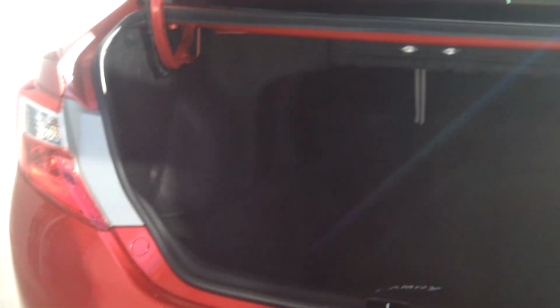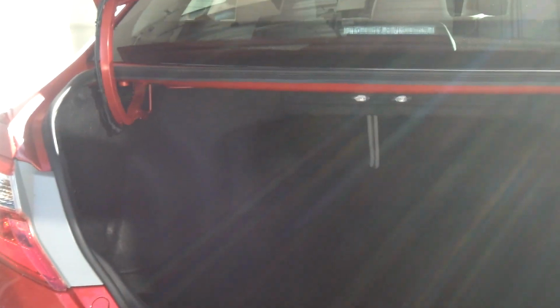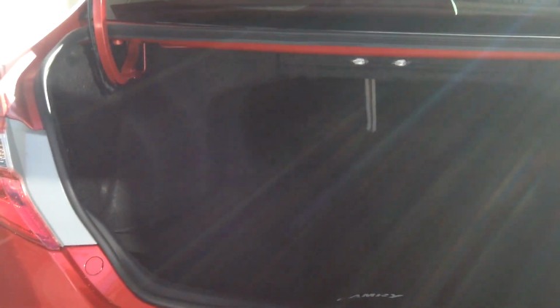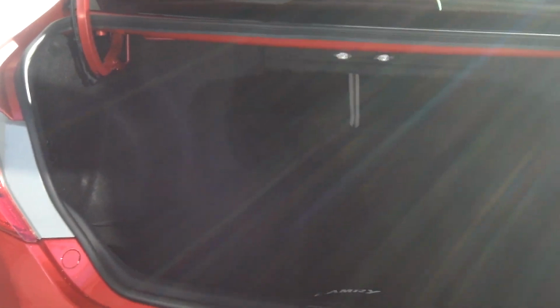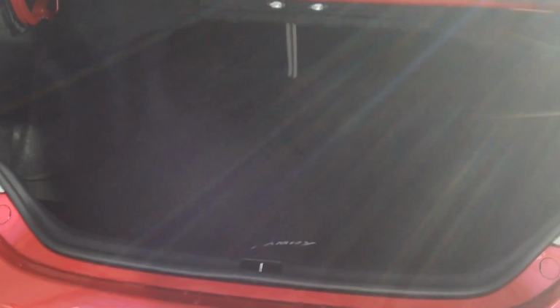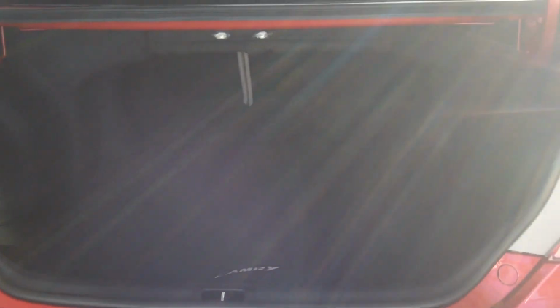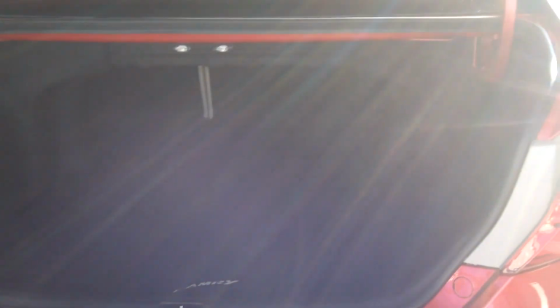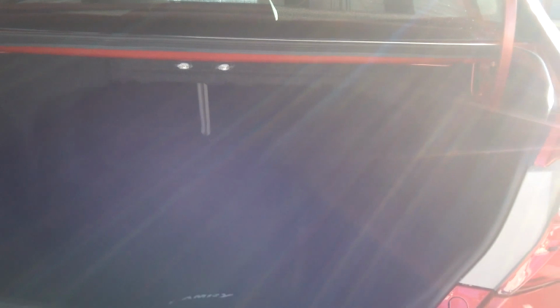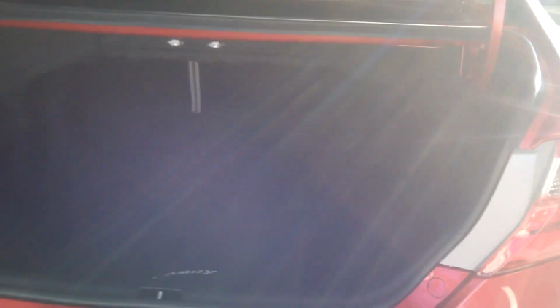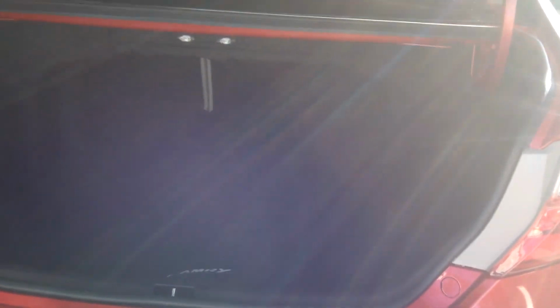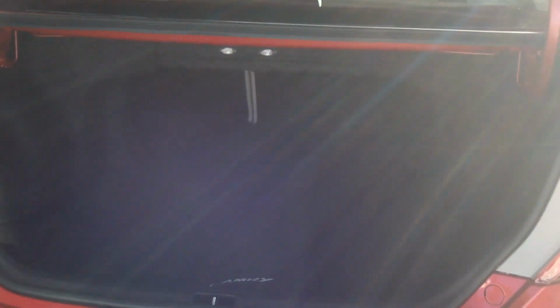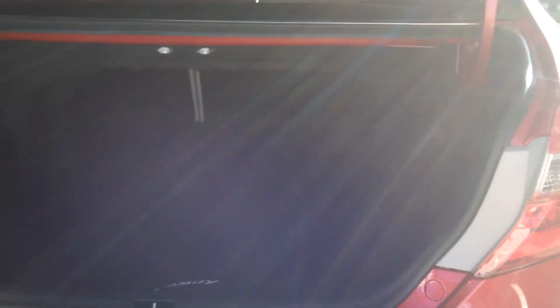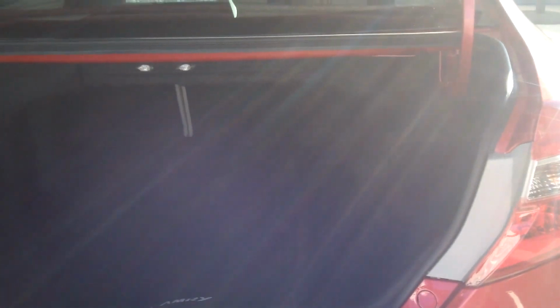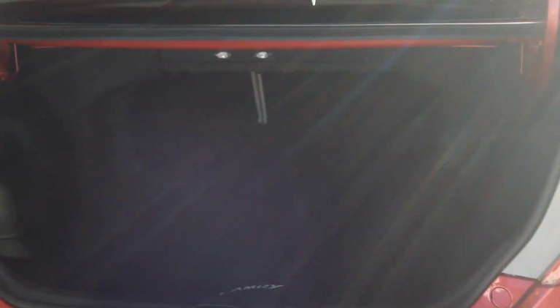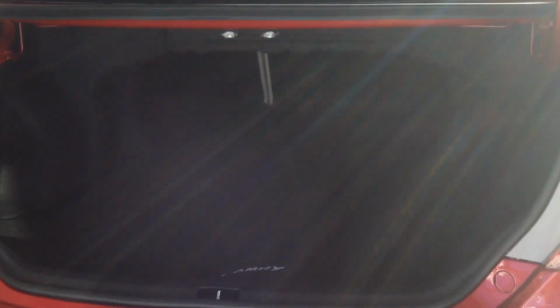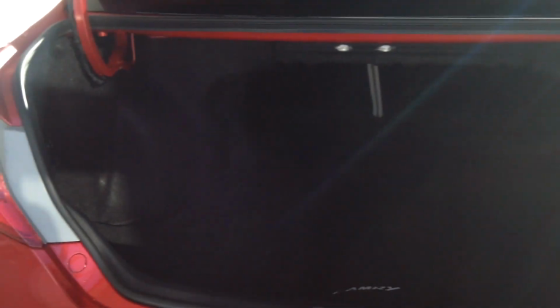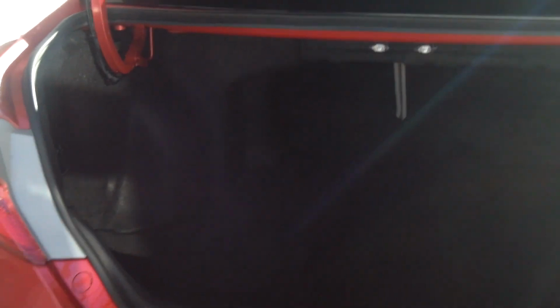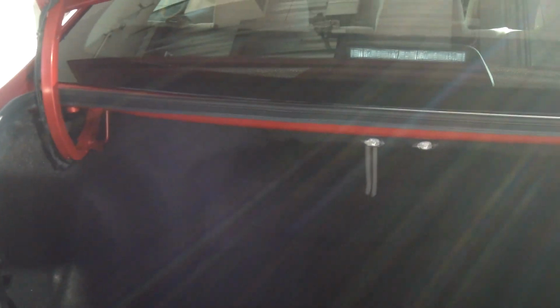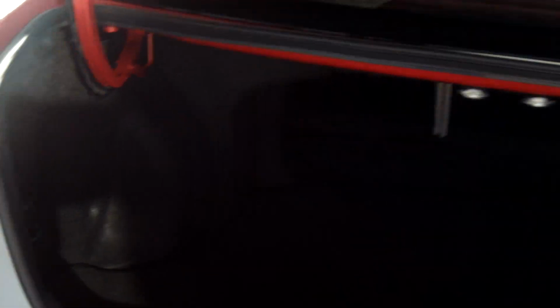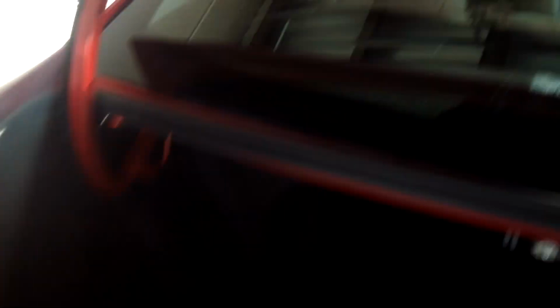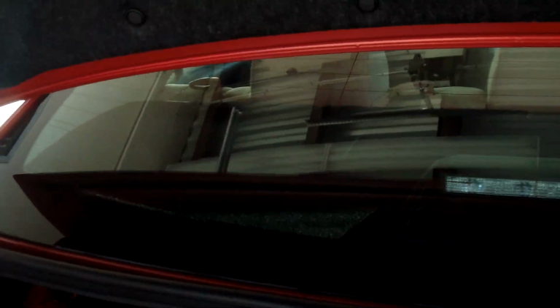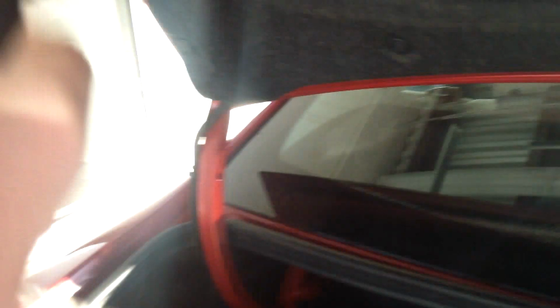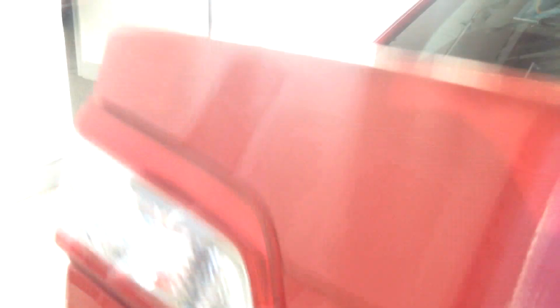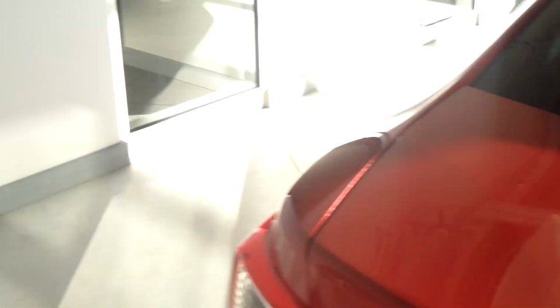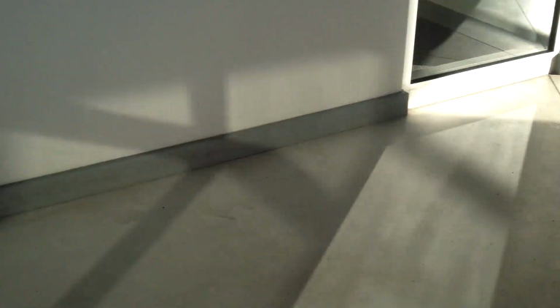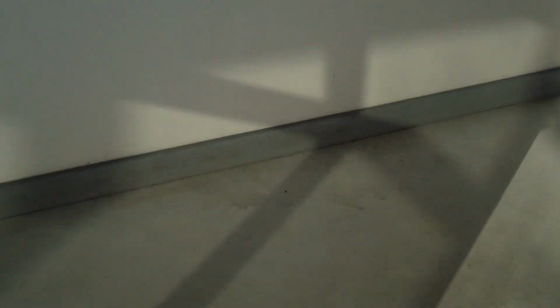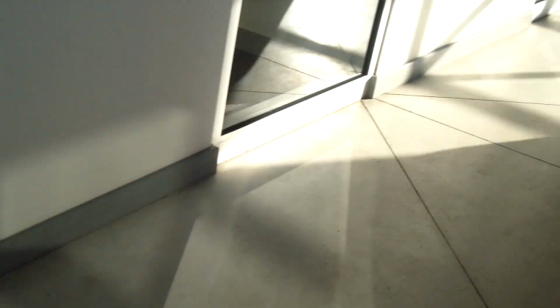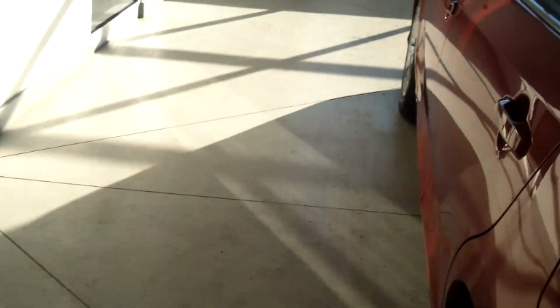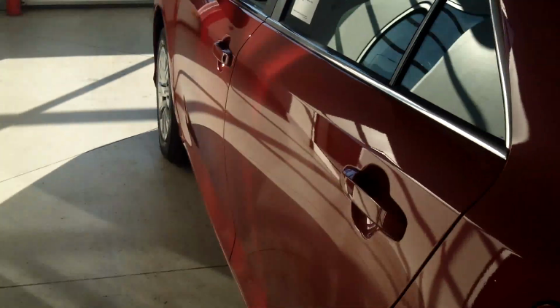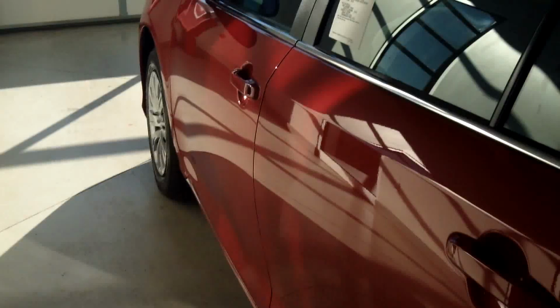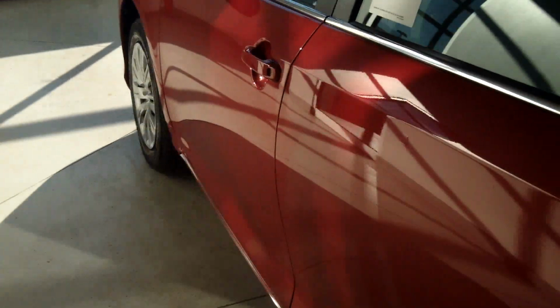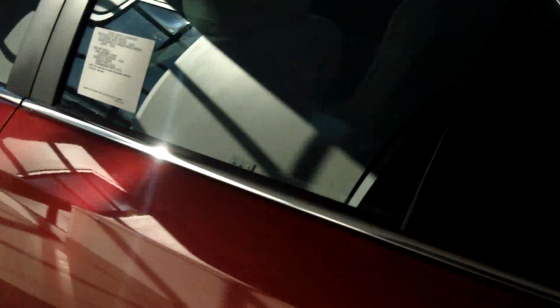You can fold down the back seat to give yourself a little more length for storage as well. Coming around to the back seat,